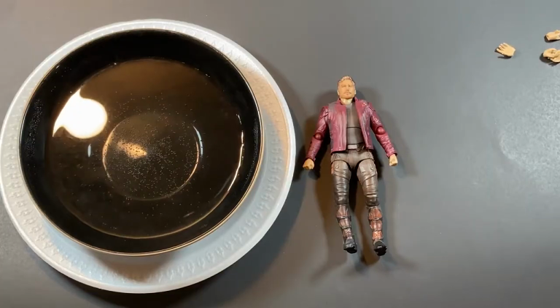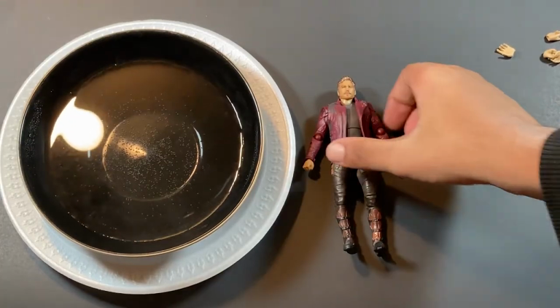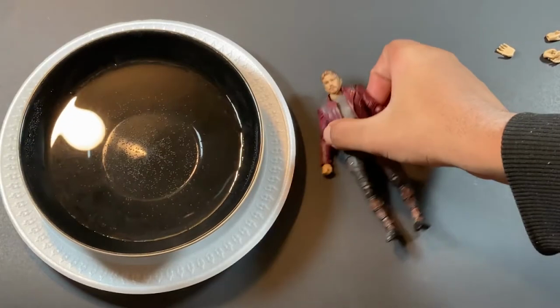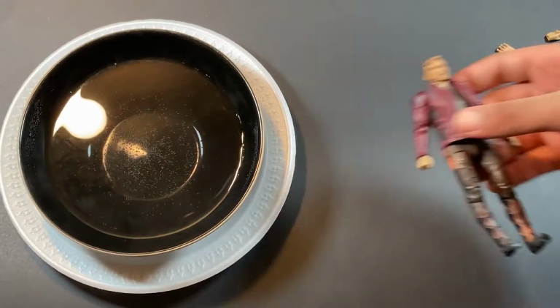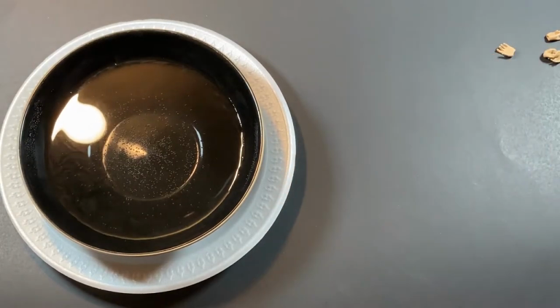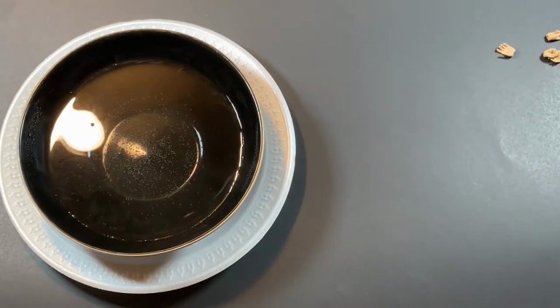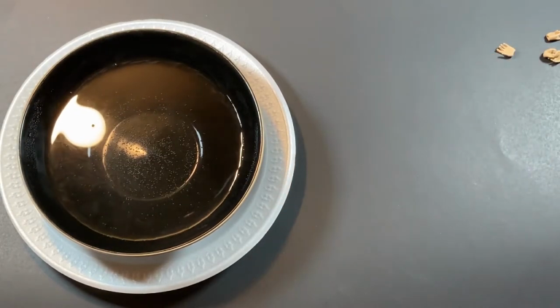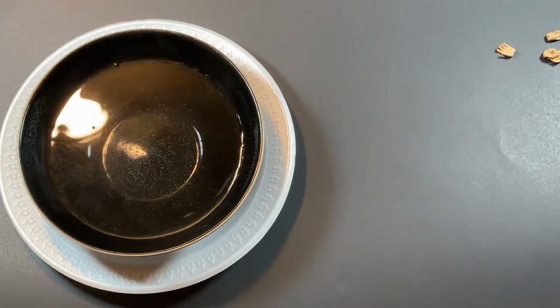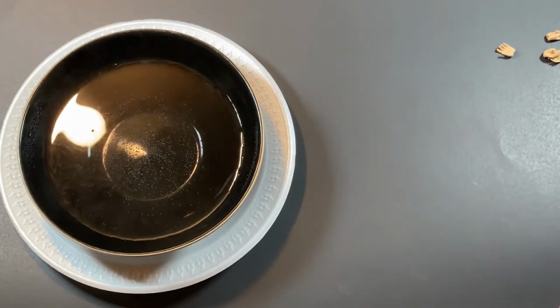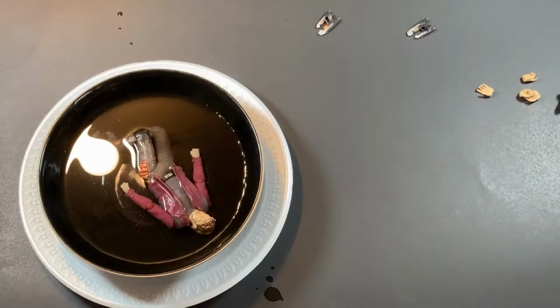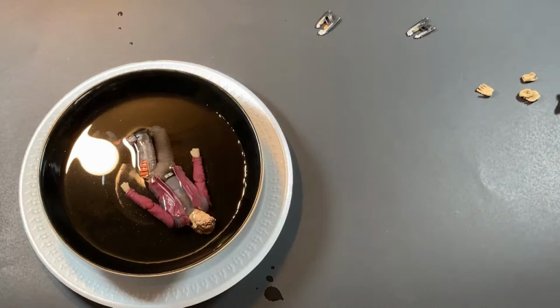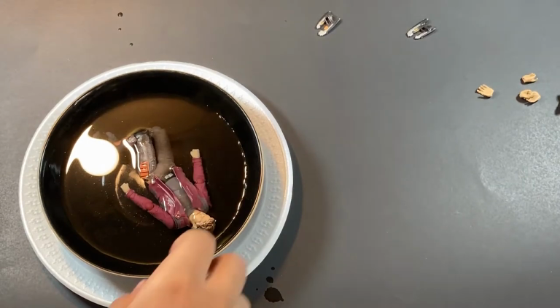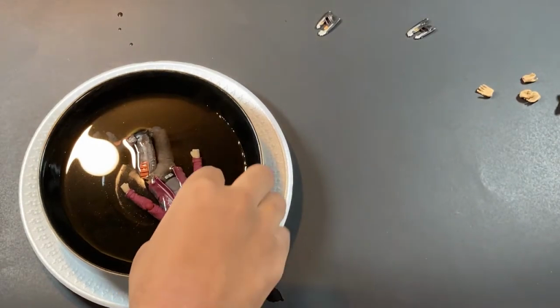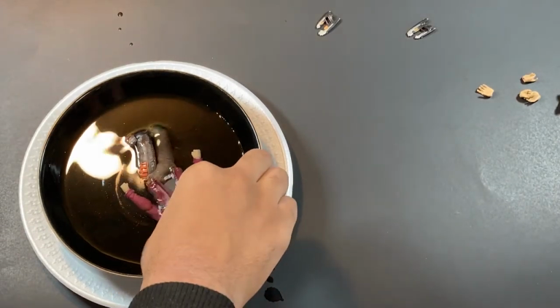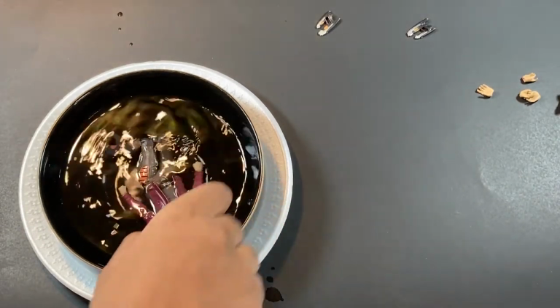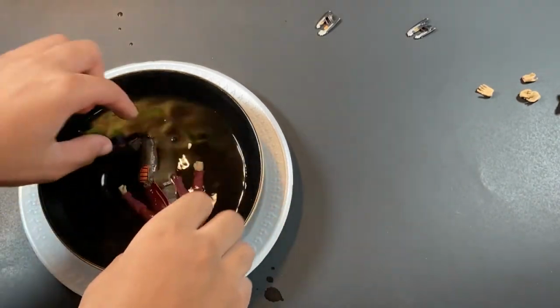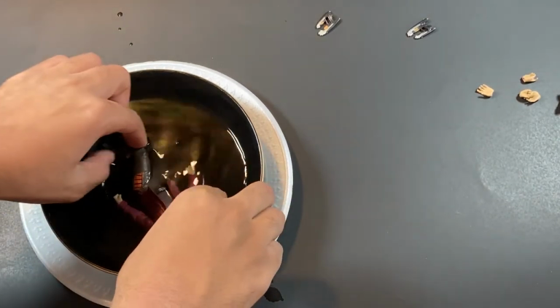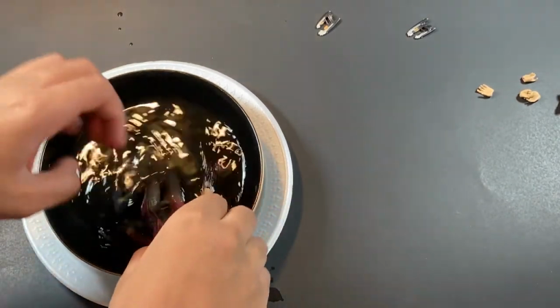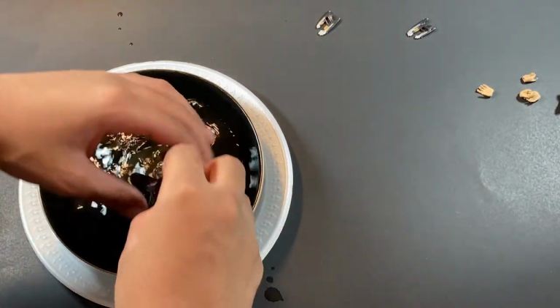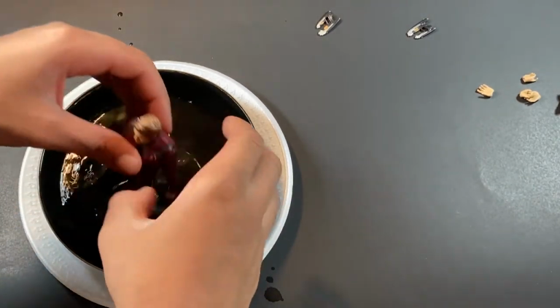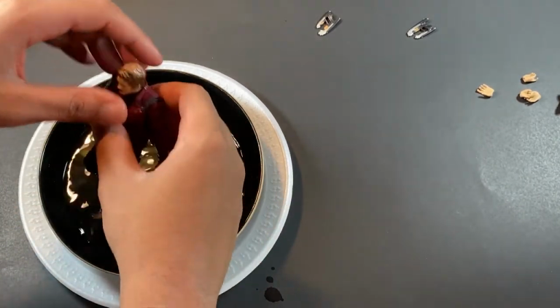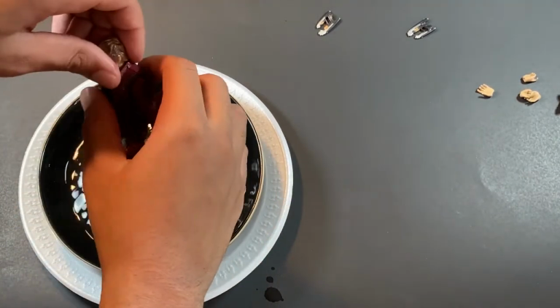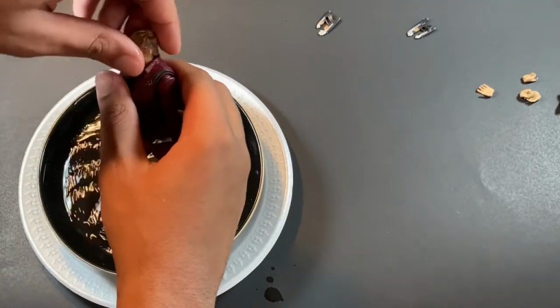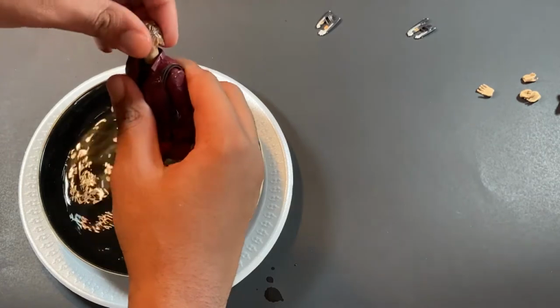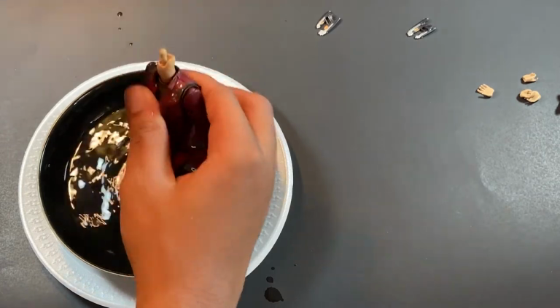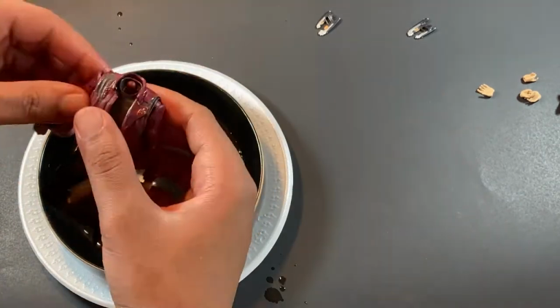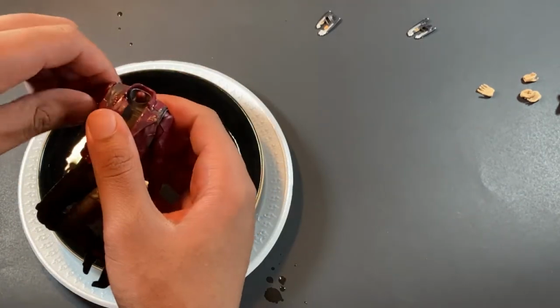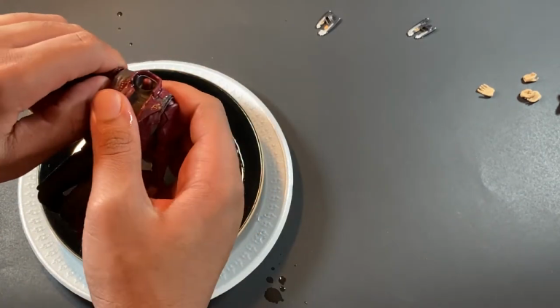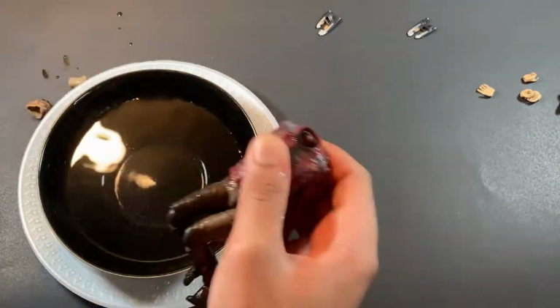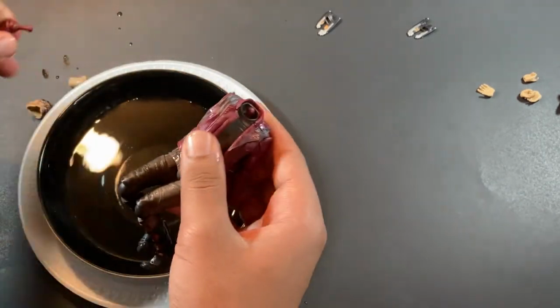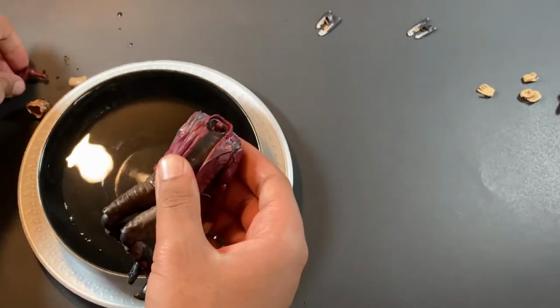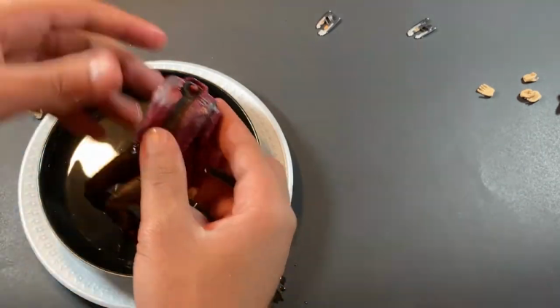To take the figure apart, we're going to have to boil some water and just put the figure in the water for about two to three minutes and let it sit. Once you wait two to three minutes, you can take the figure out and start pulling the joints apart, and it would be super easy.